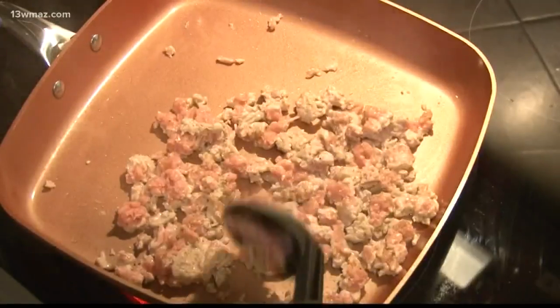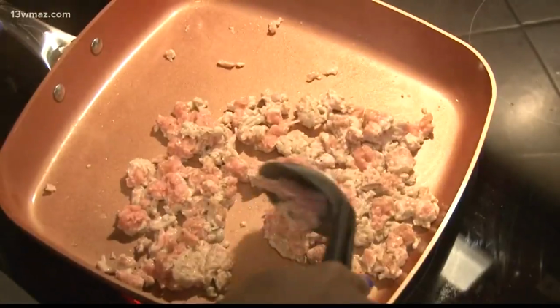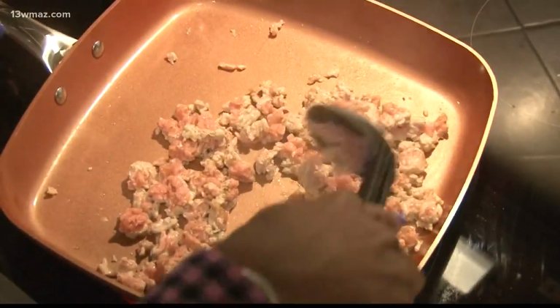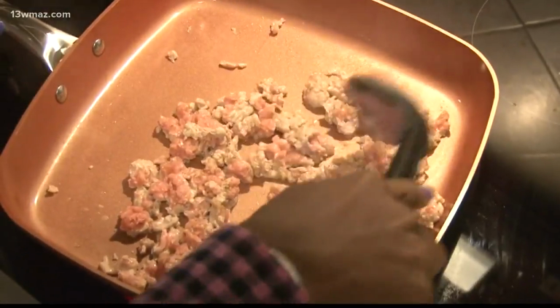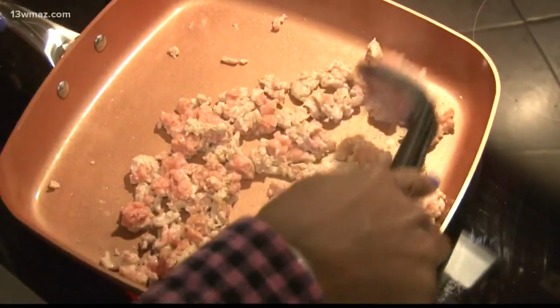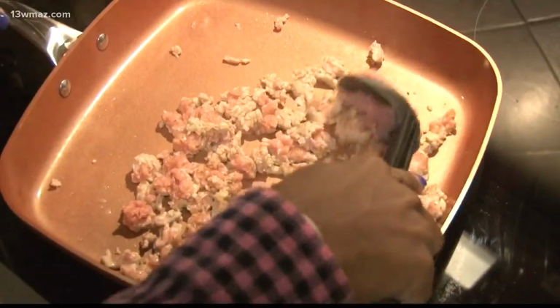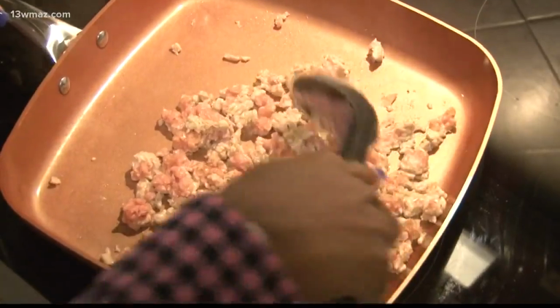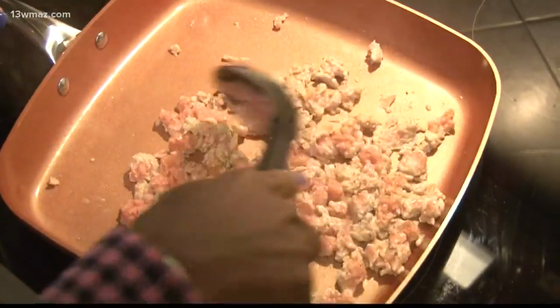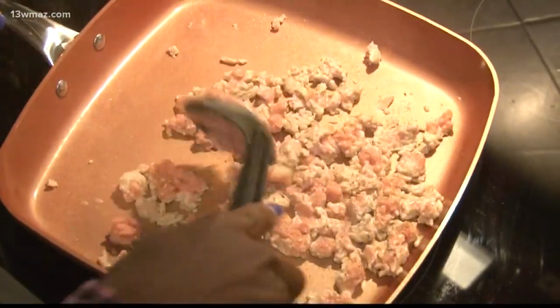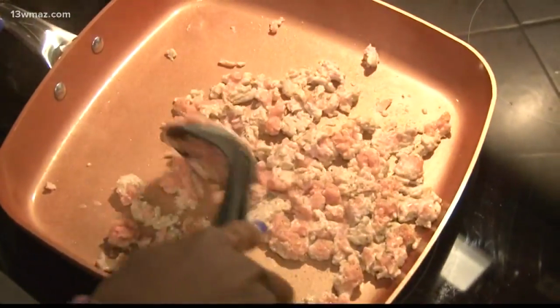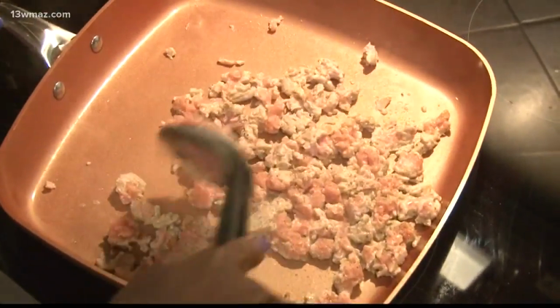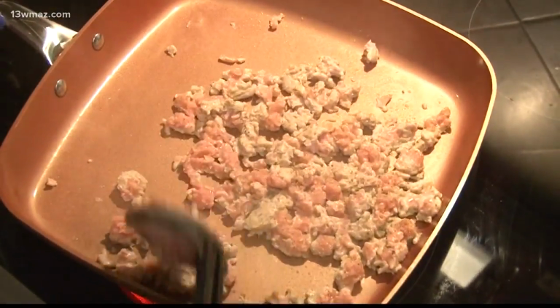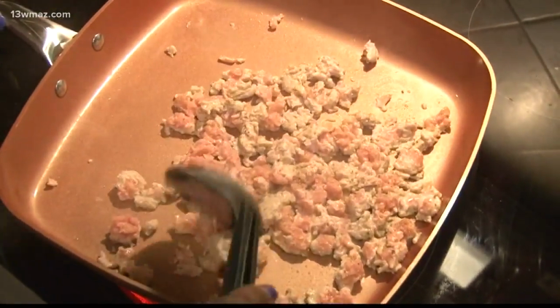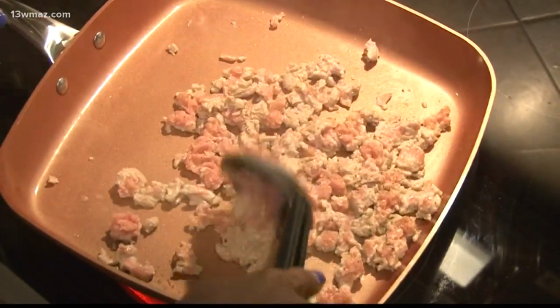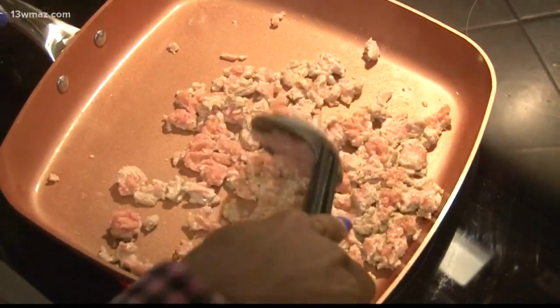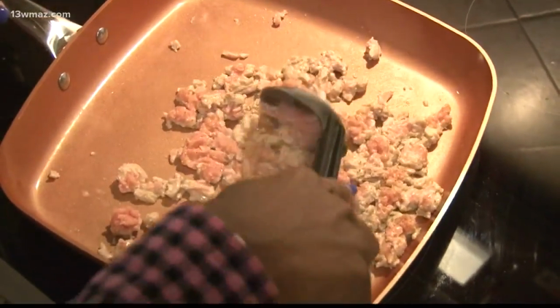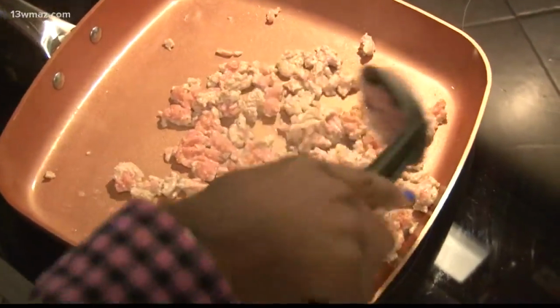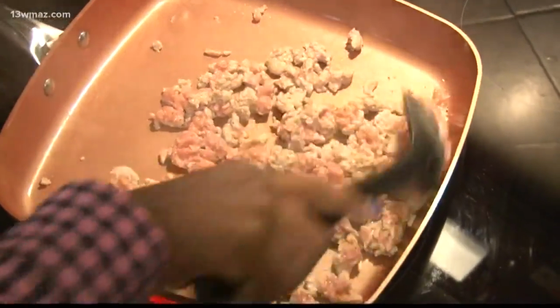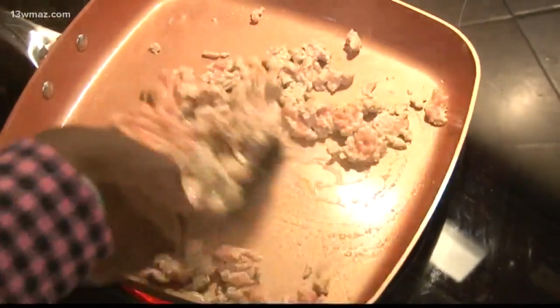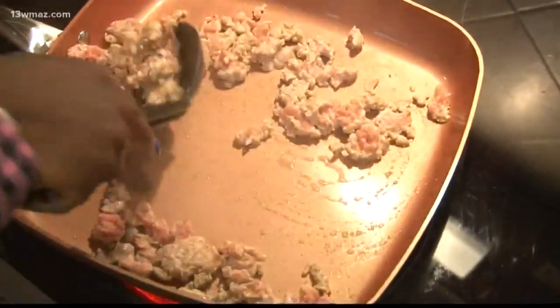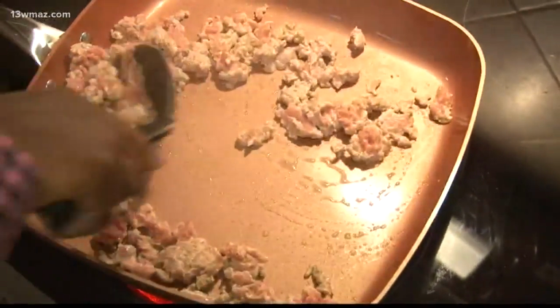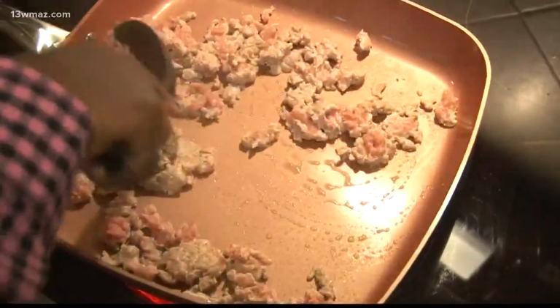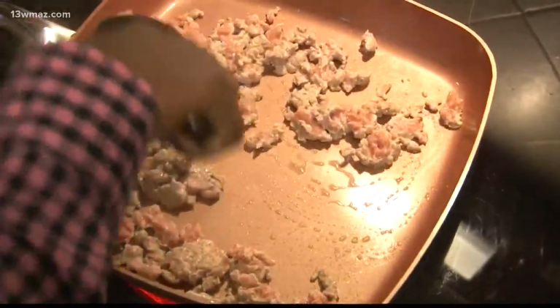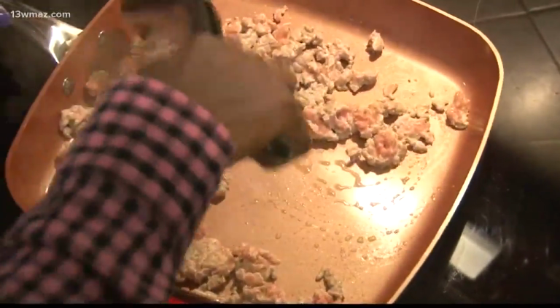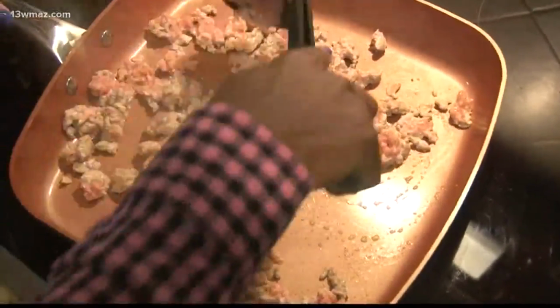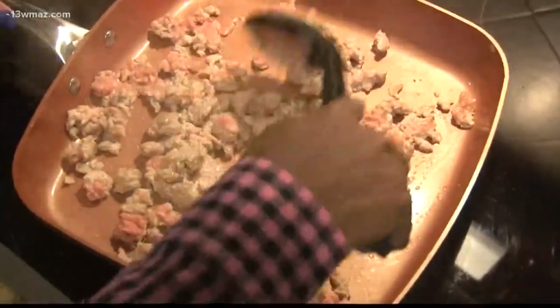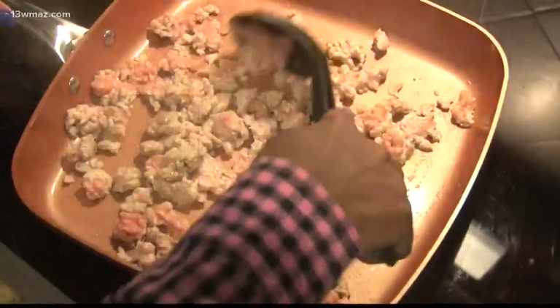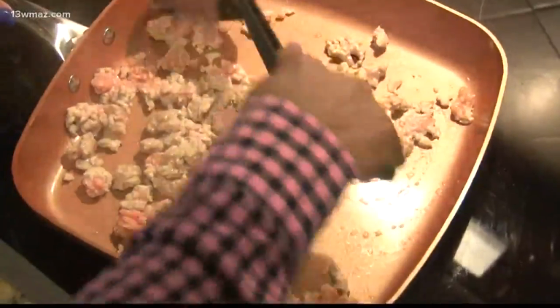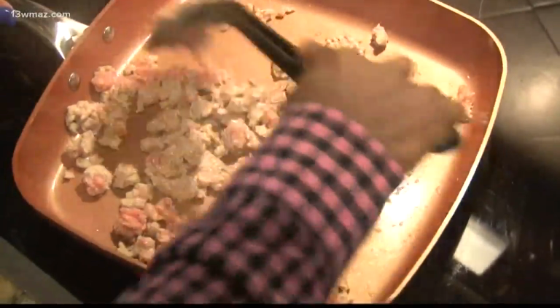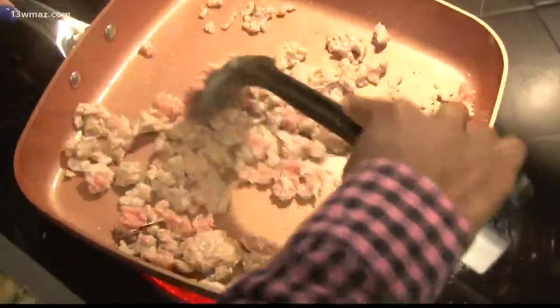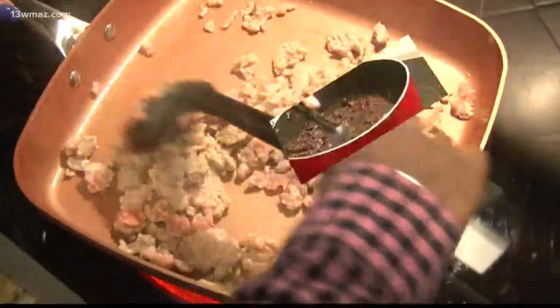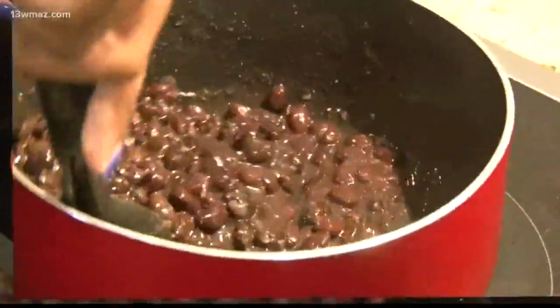Next, you will overlay it with your meat. Your meat is your choice — you can choose ground turkey, beef, or even vegetarian meat.